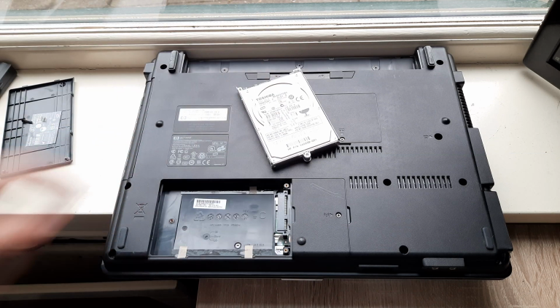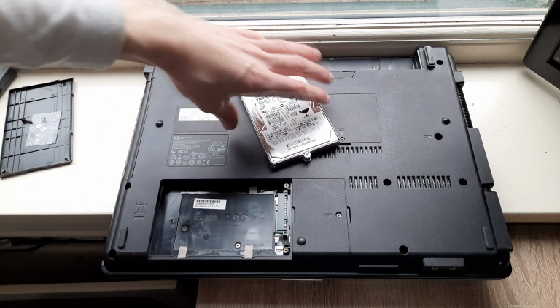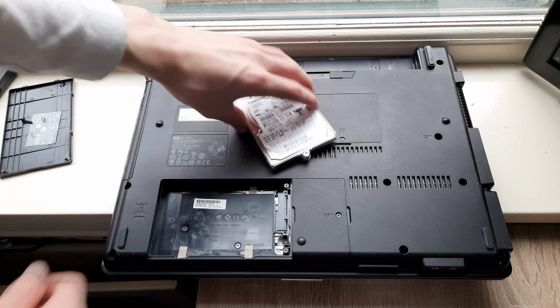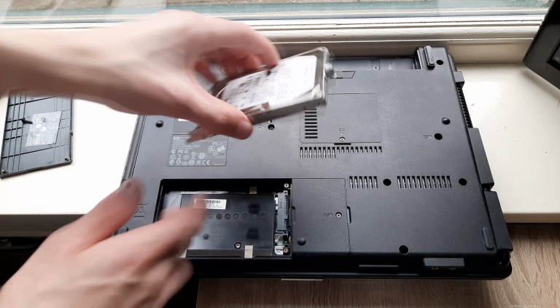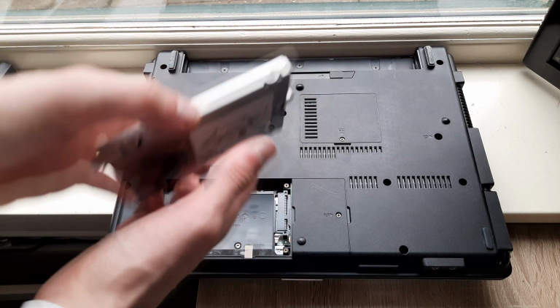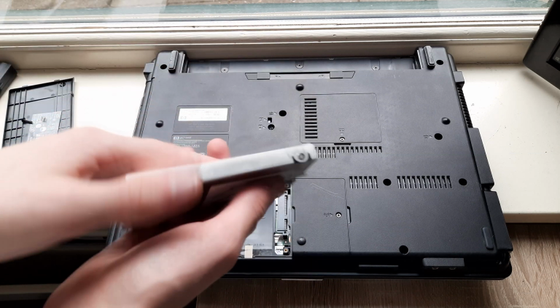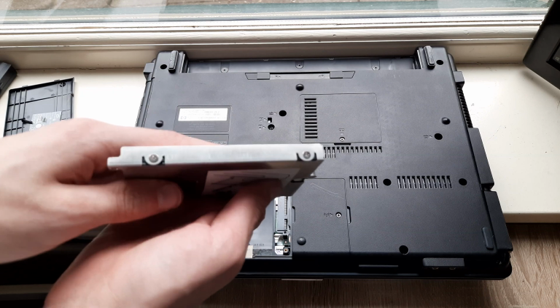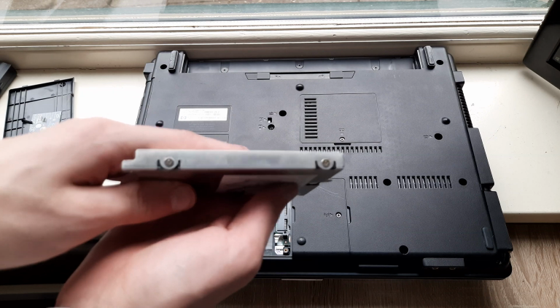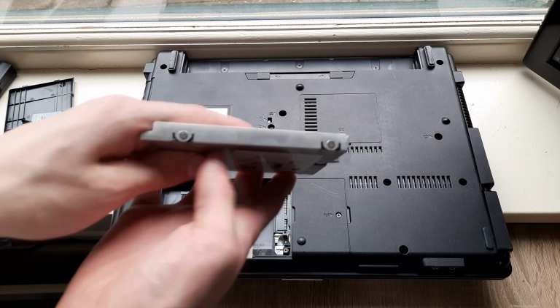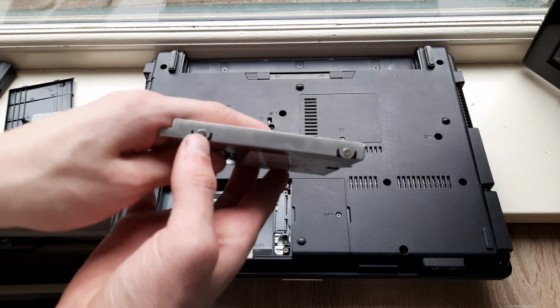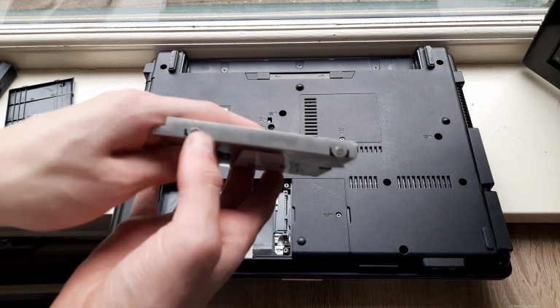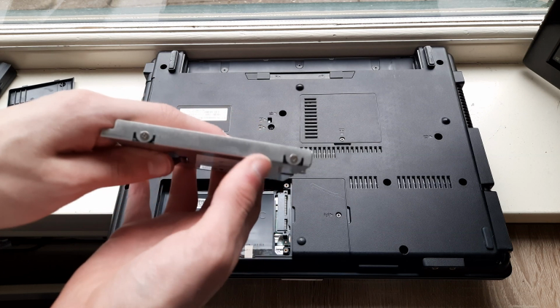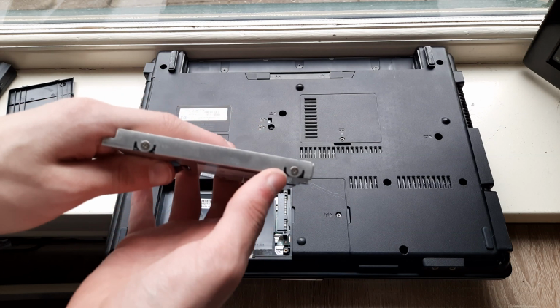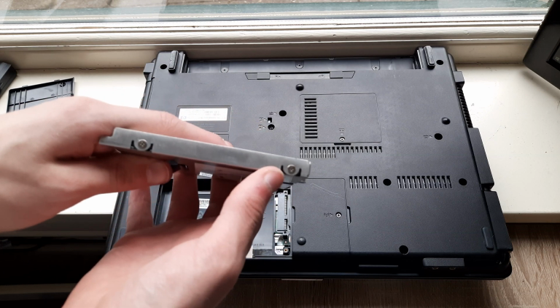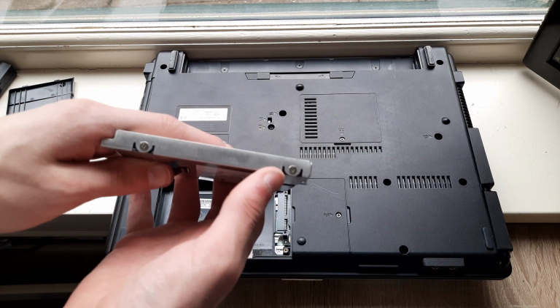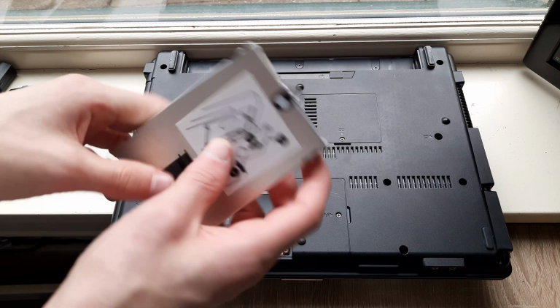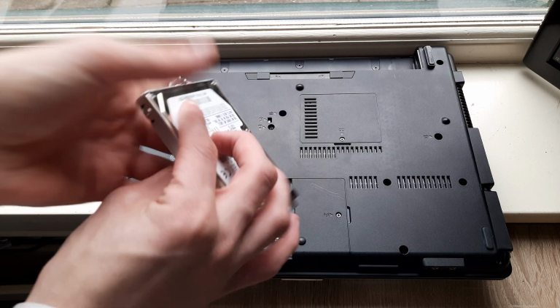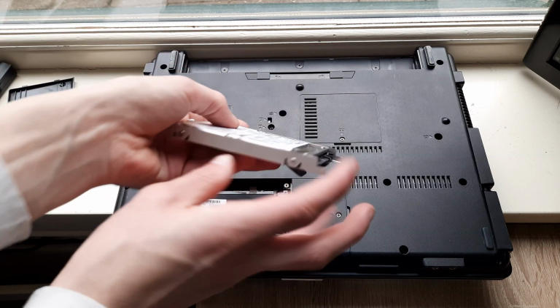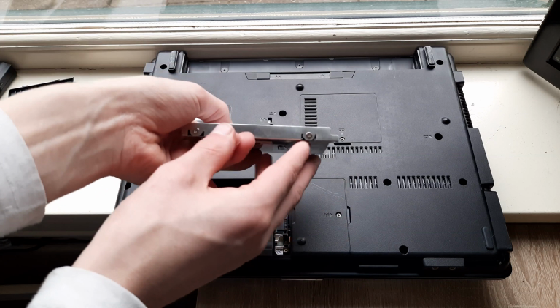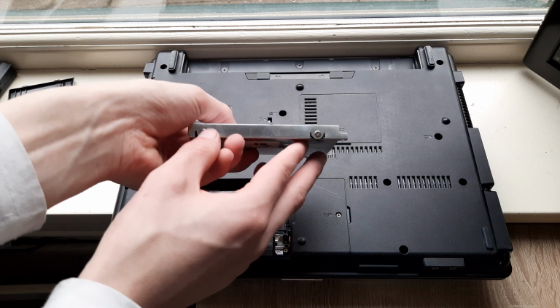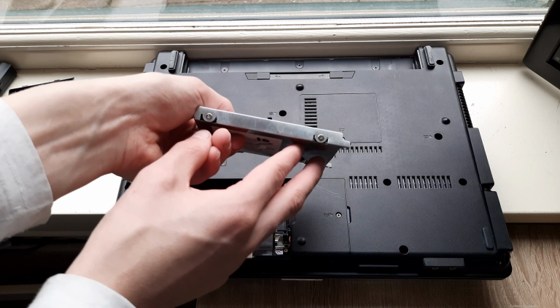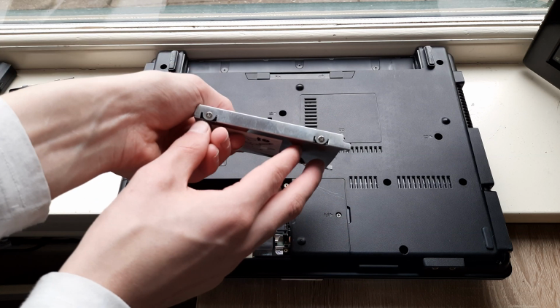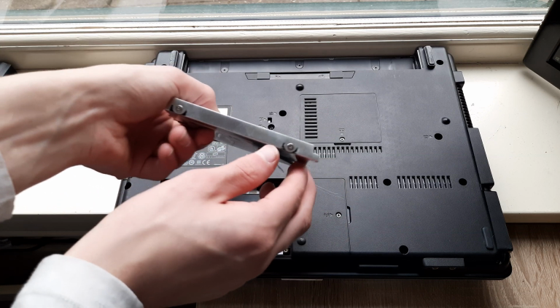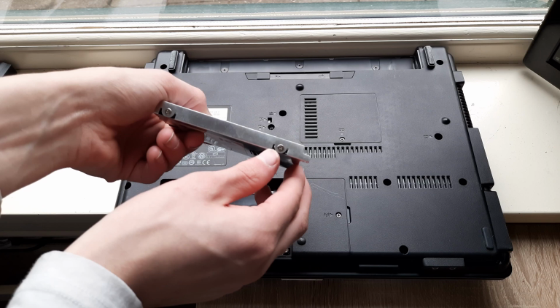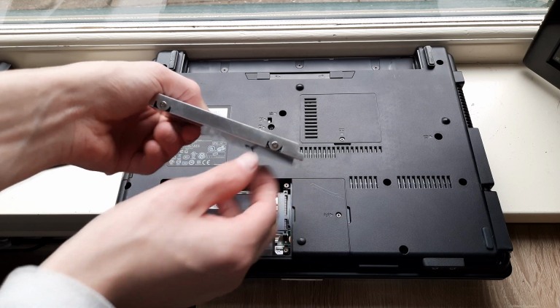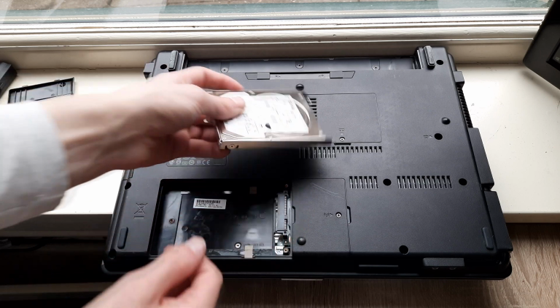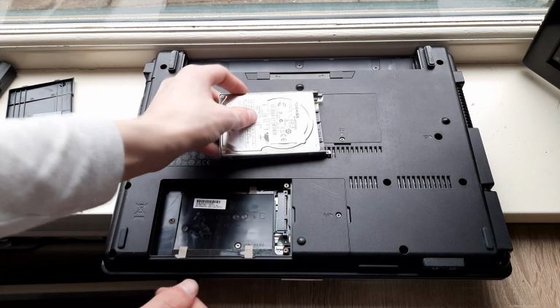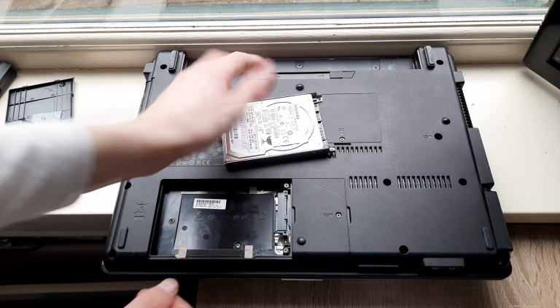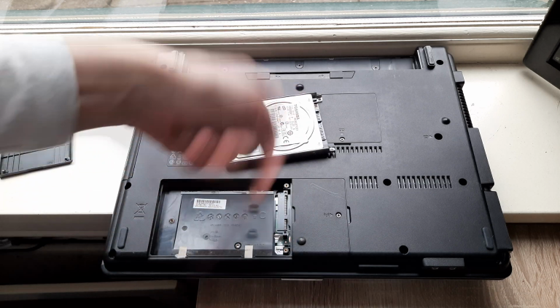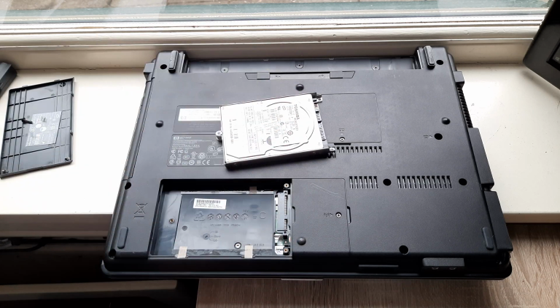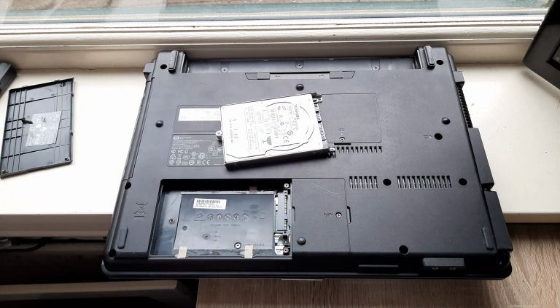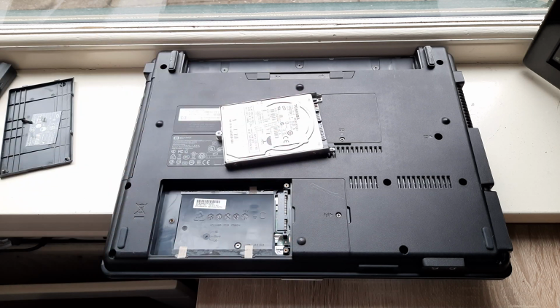To remove the hard drive from its caddy, remove the screws here, here, right here, and right here — and that's how you remove the hard drive.